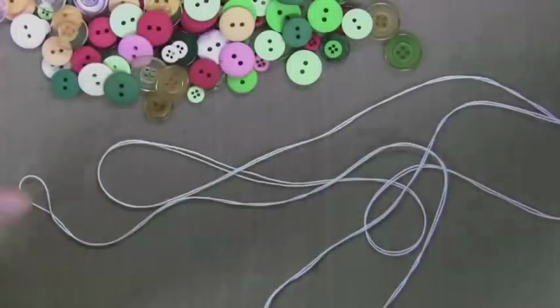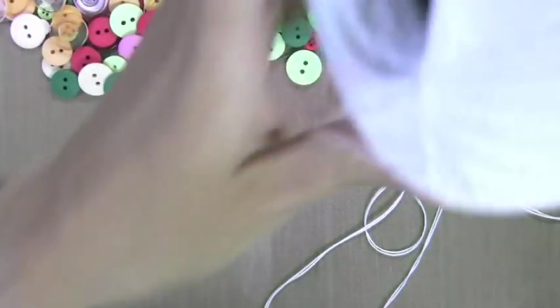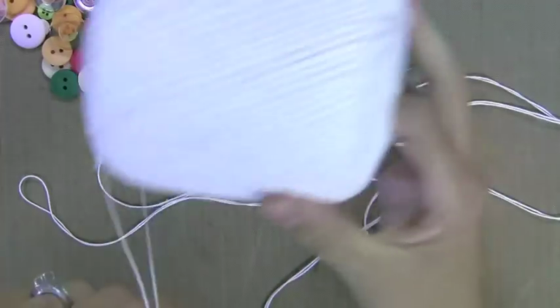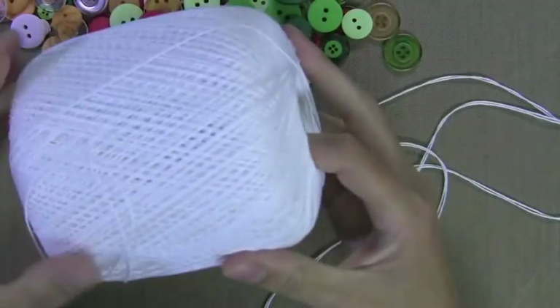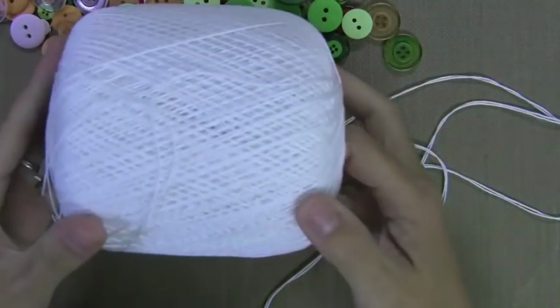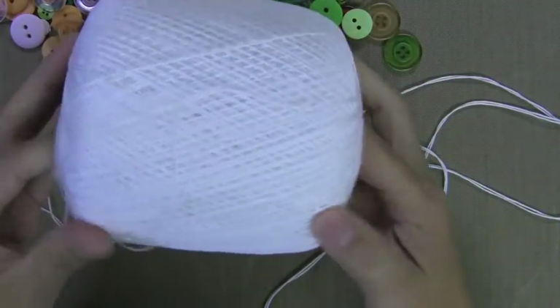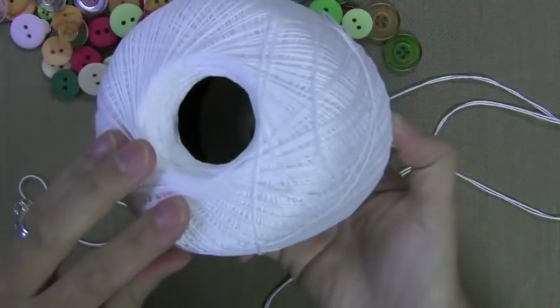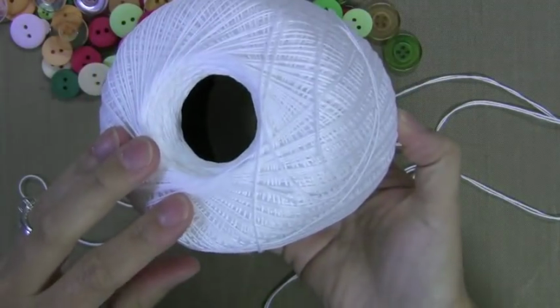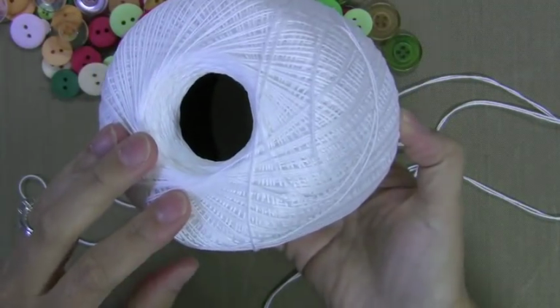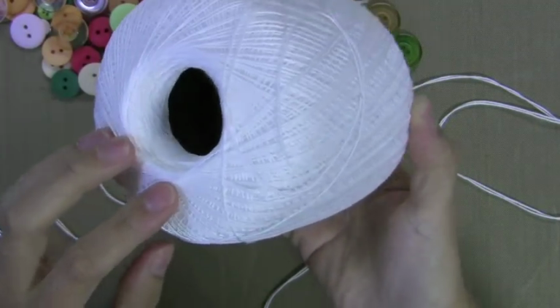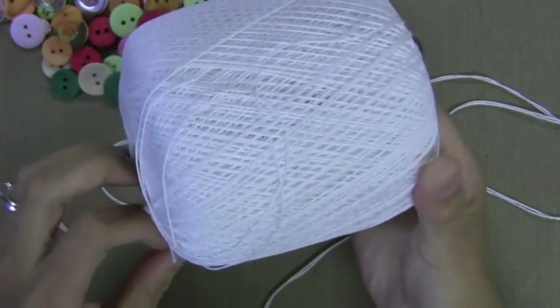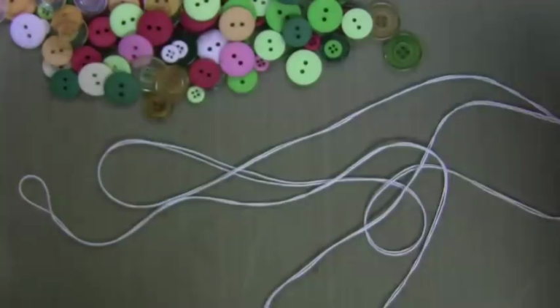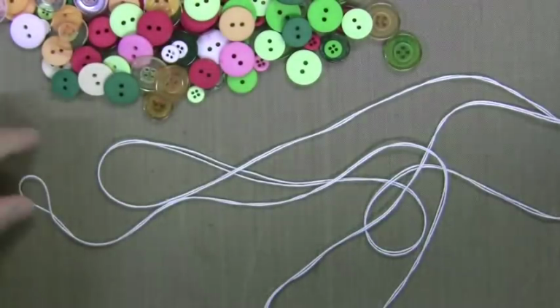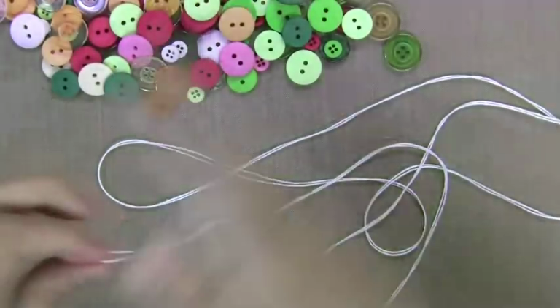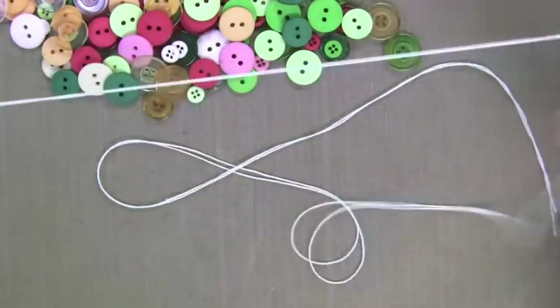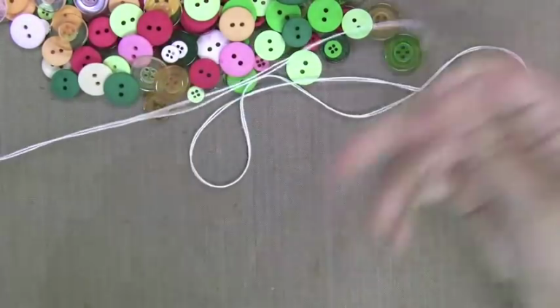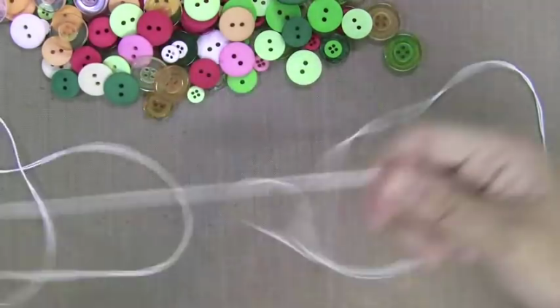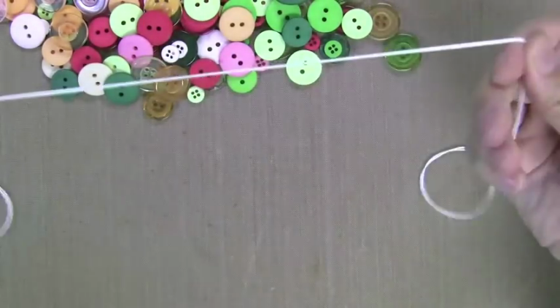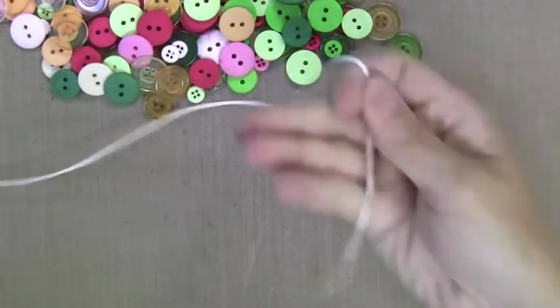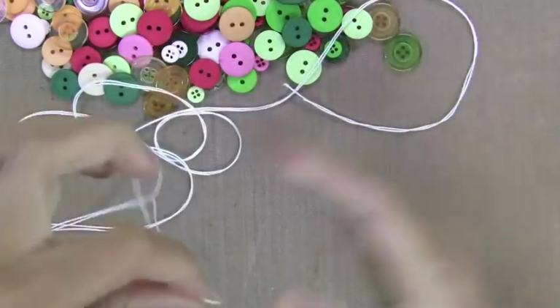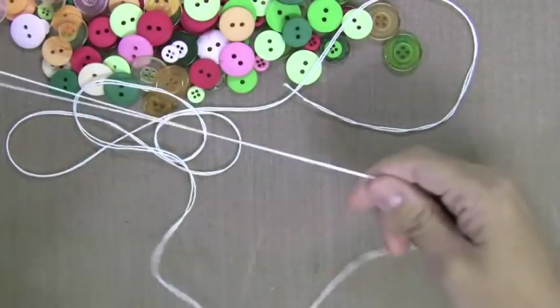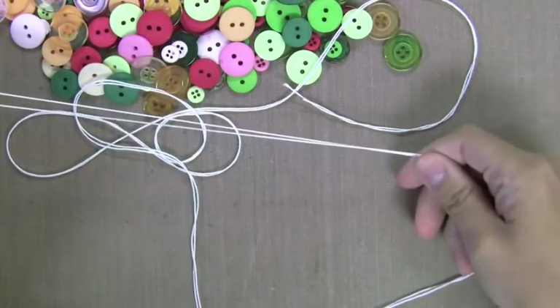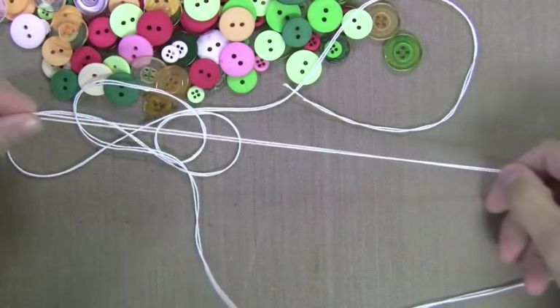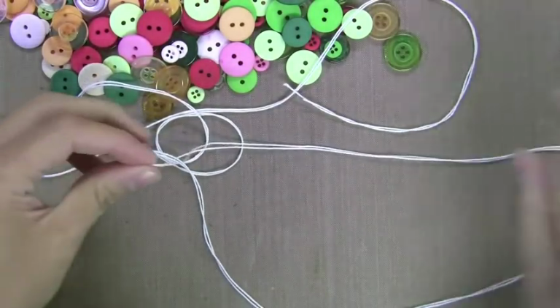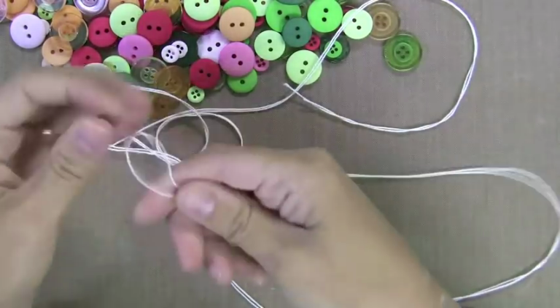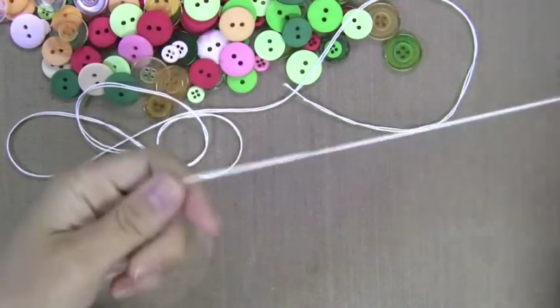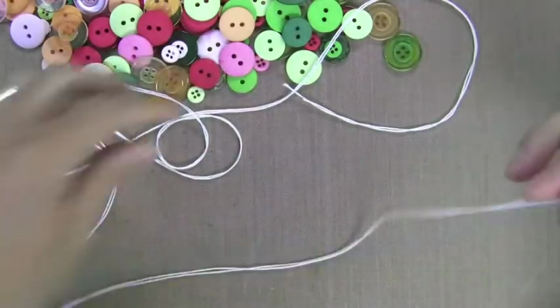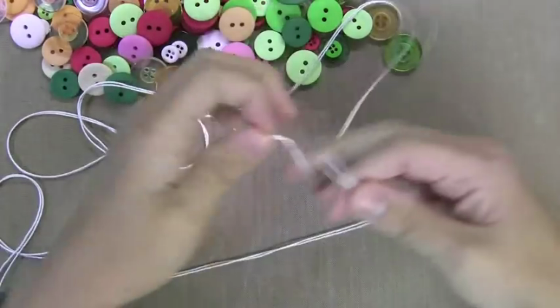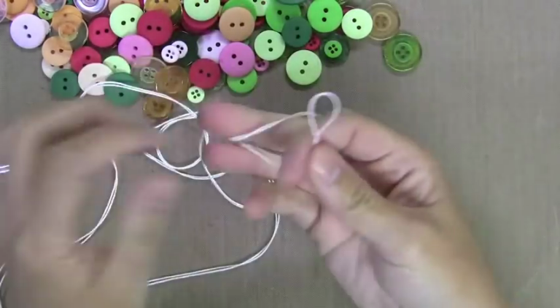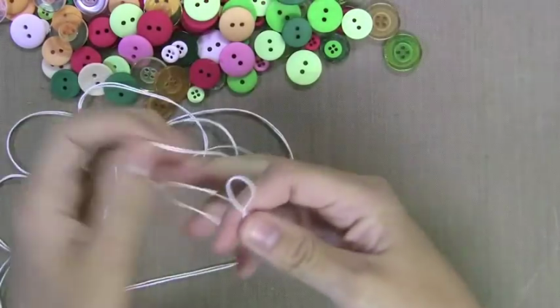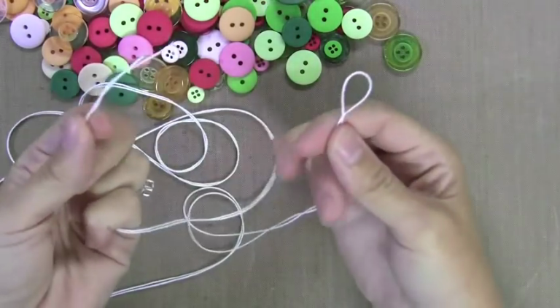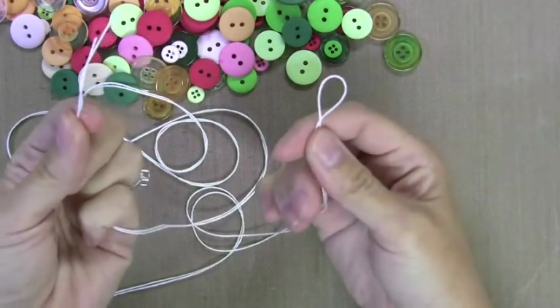Now for the necklace you need some sort of string. I'm just using inexpensive string here because I'm making this necklace for one of my kids. You can use ribbon, you can use silk string, you can use all different kinds of things. But I'm using this inexpensive string and I'm cutting a long piece.